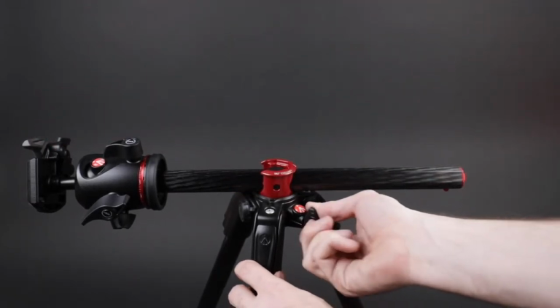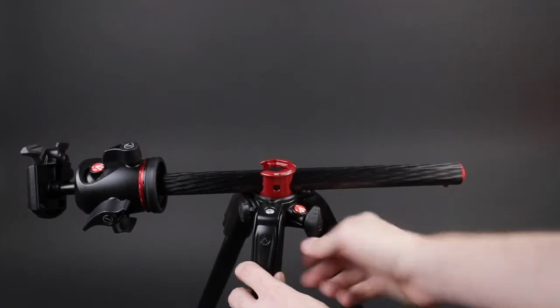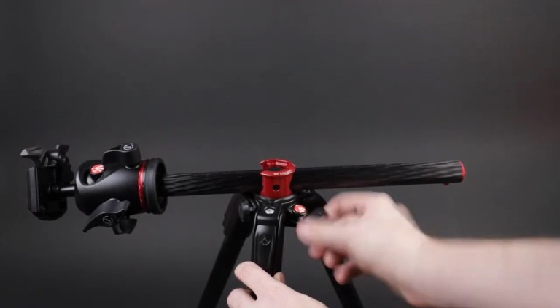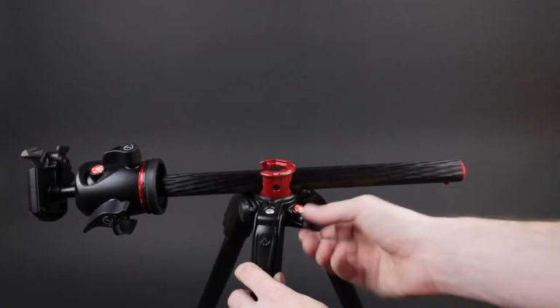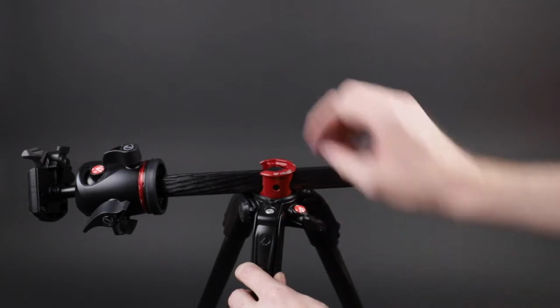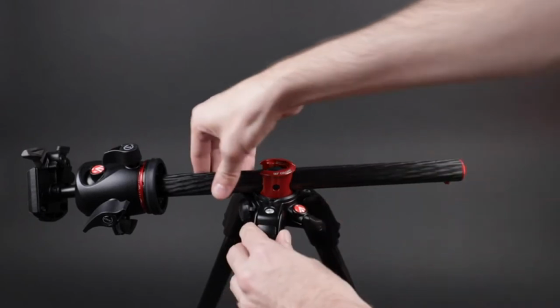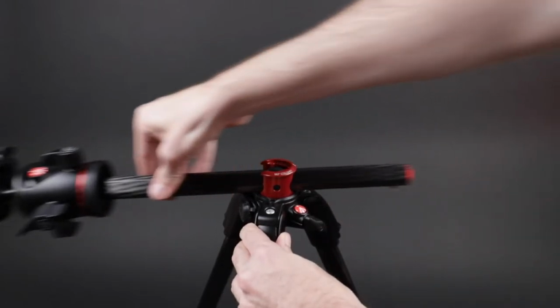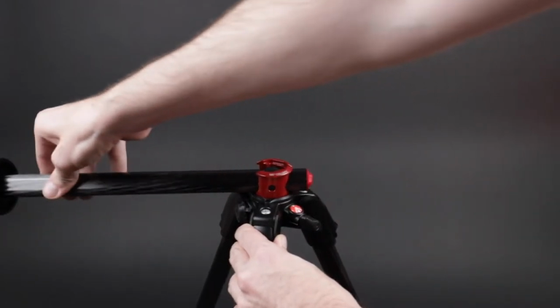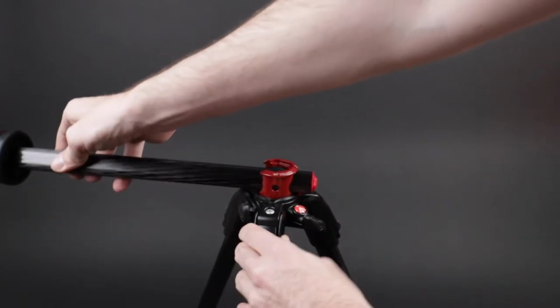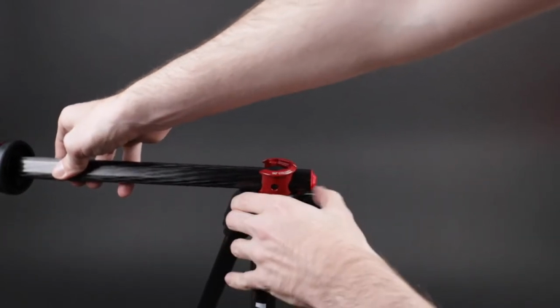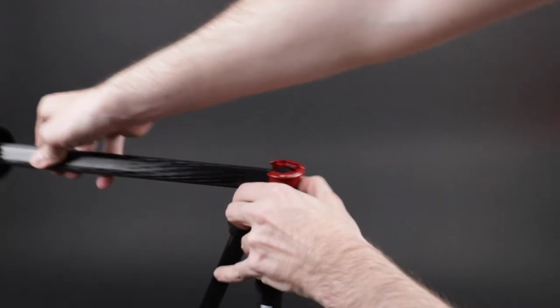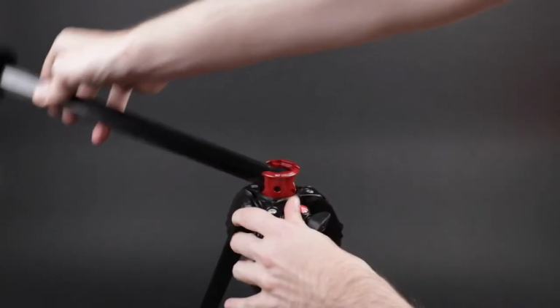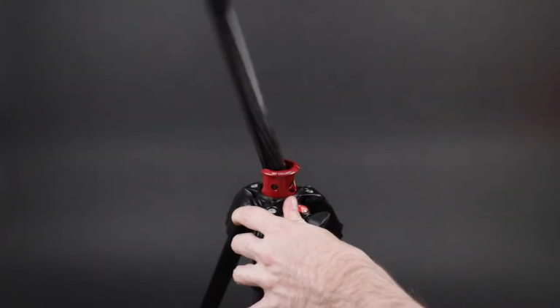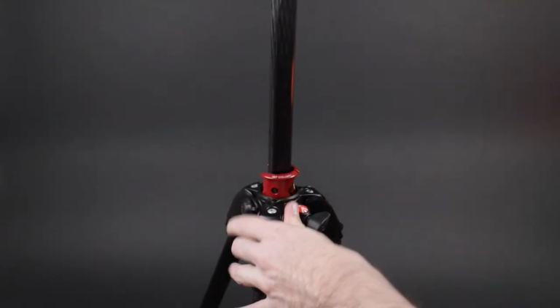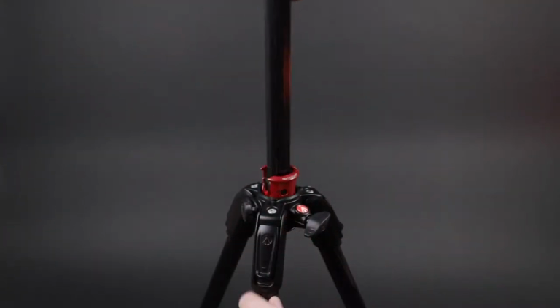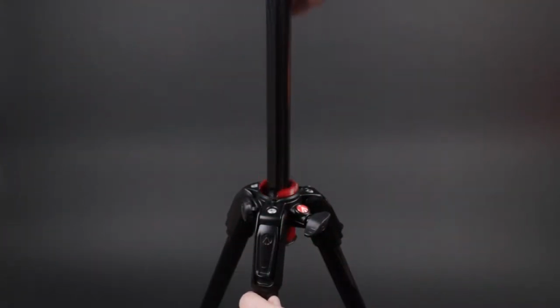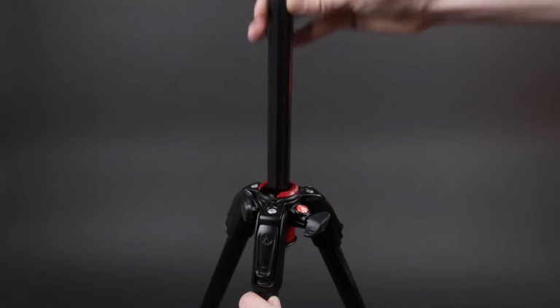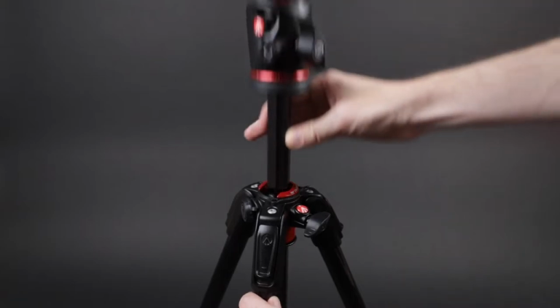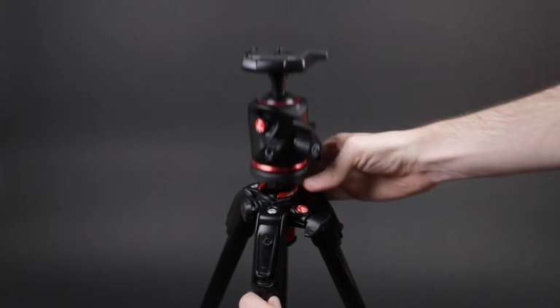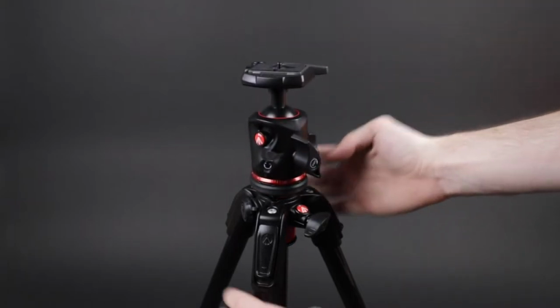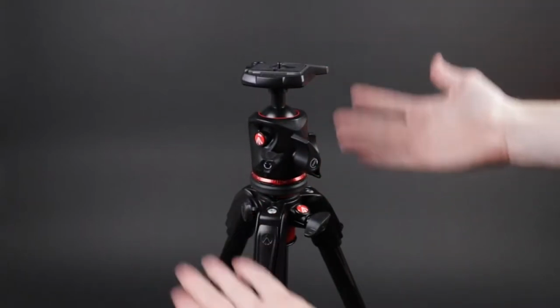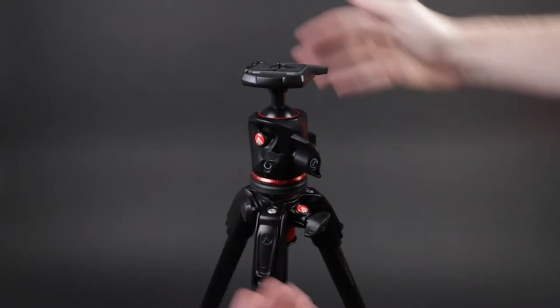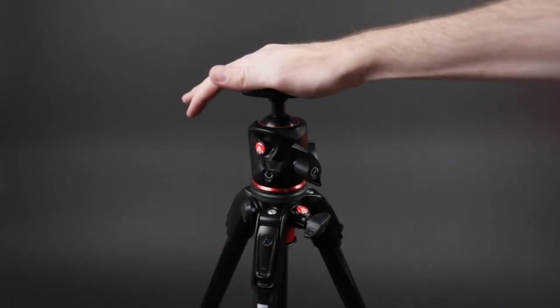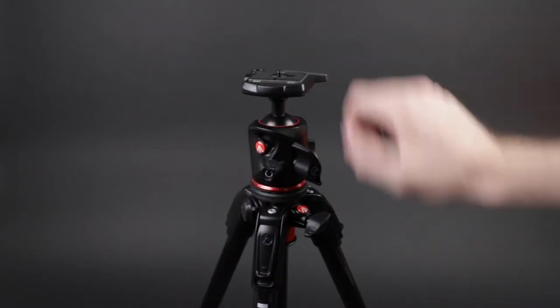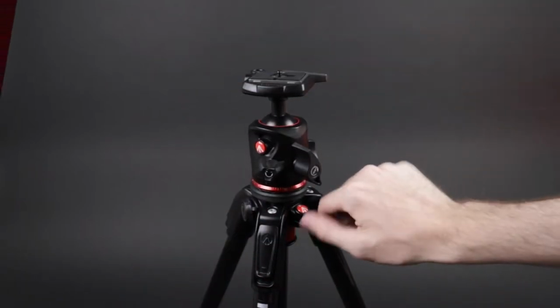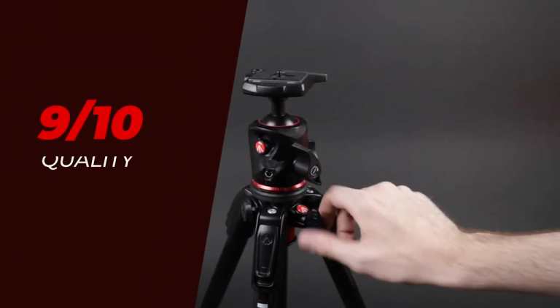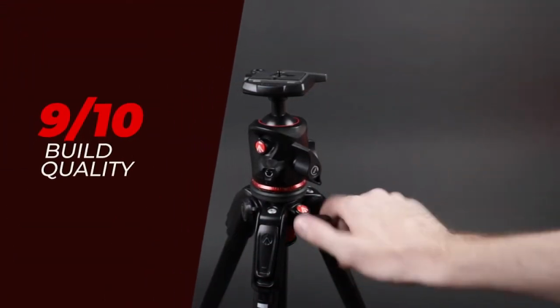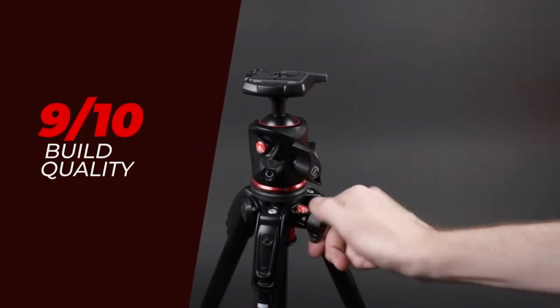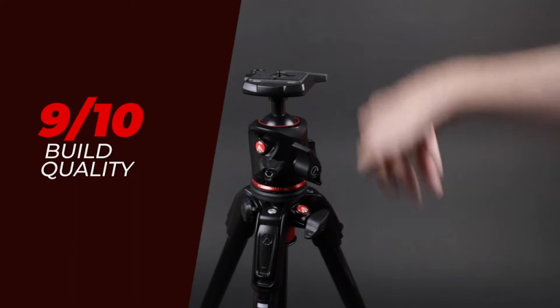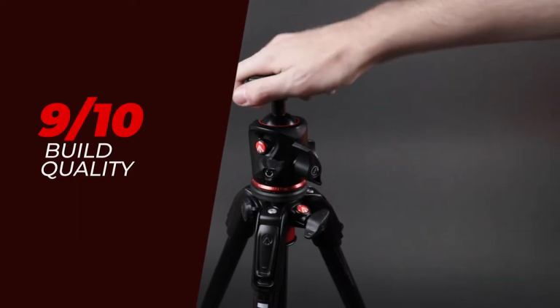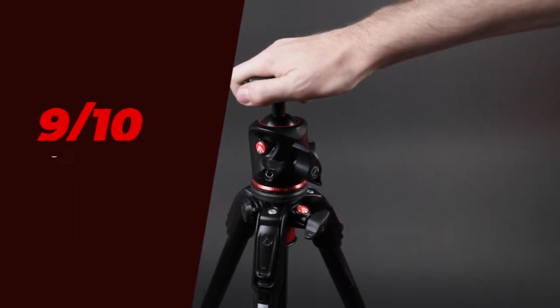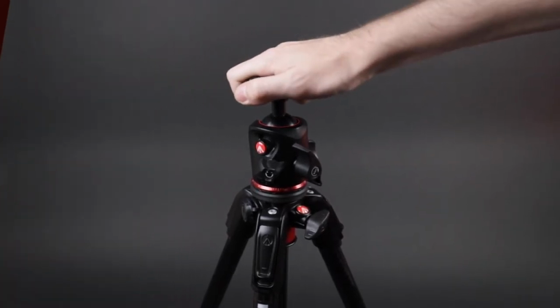Because of the carbon fiber and metal construction, the incredibly secure 90-degree column mechanism, and the new M-lock twist locks, I'm going to be giving it a 9 out of 10 for build quality.